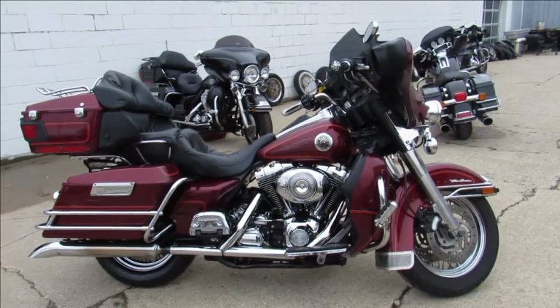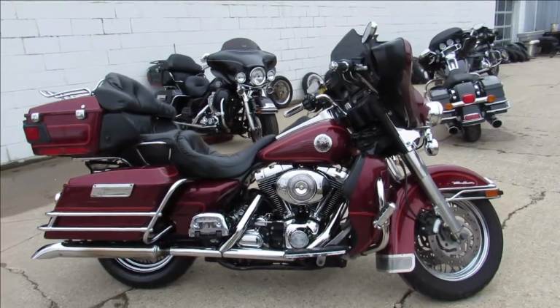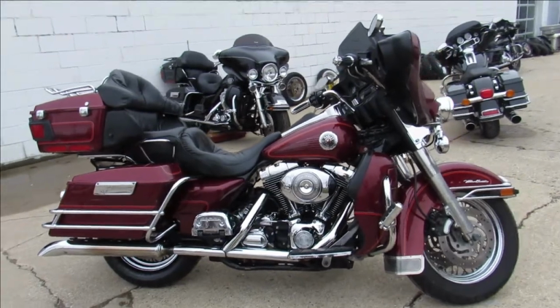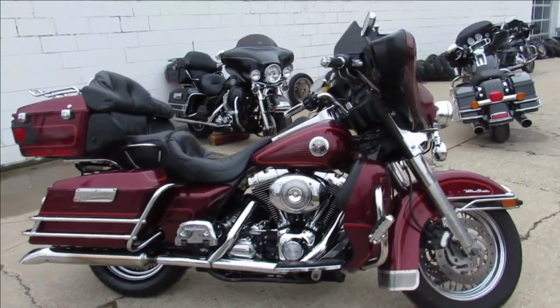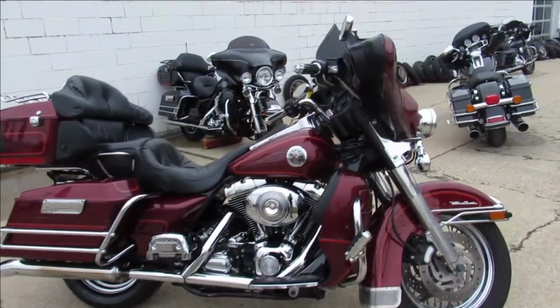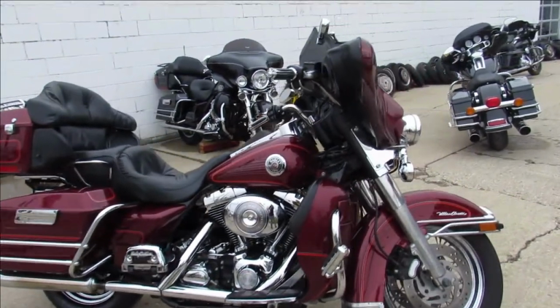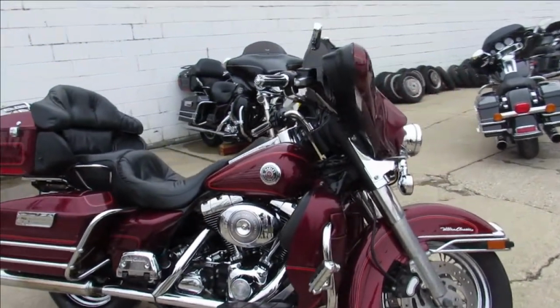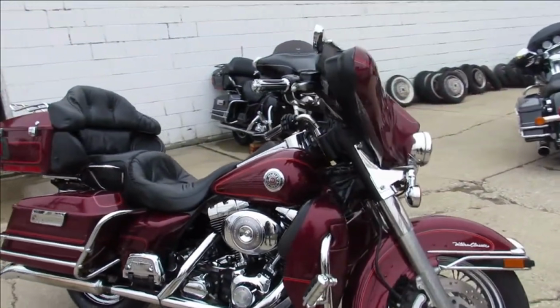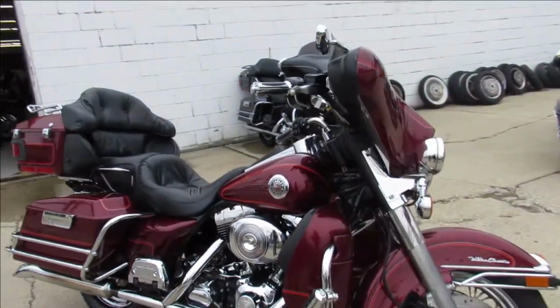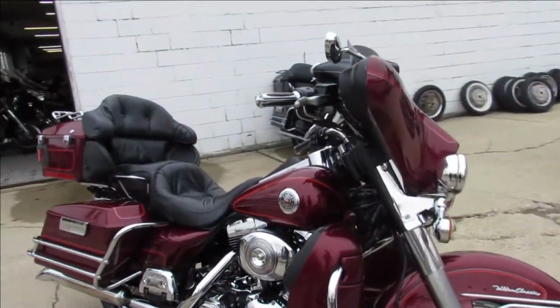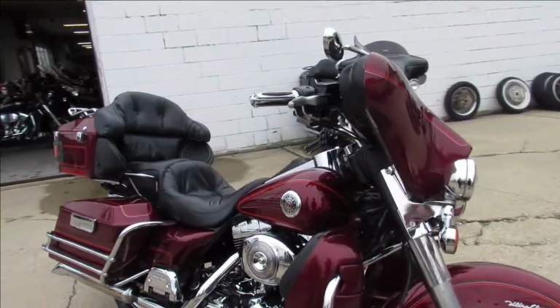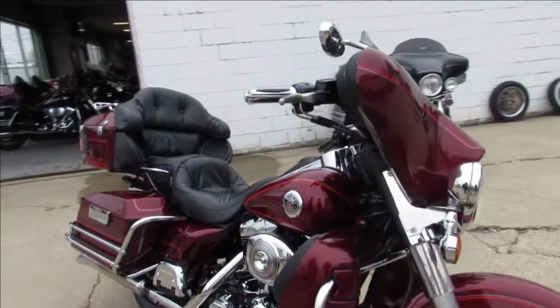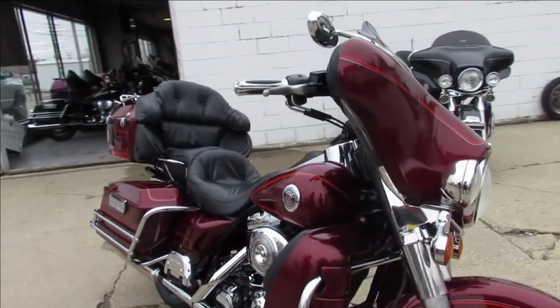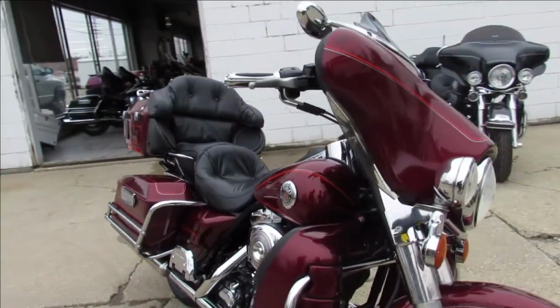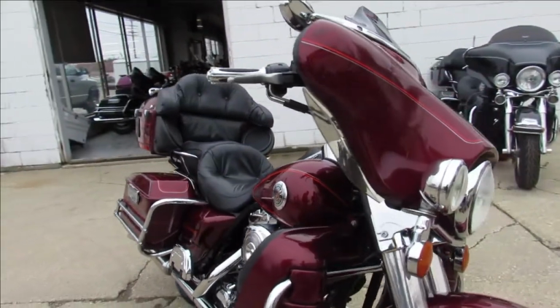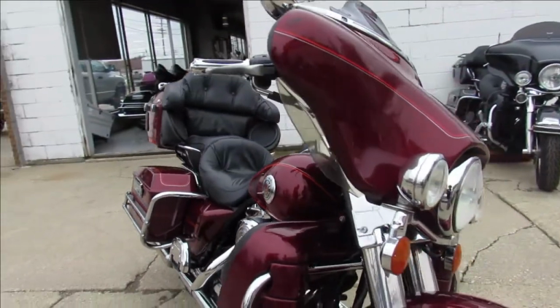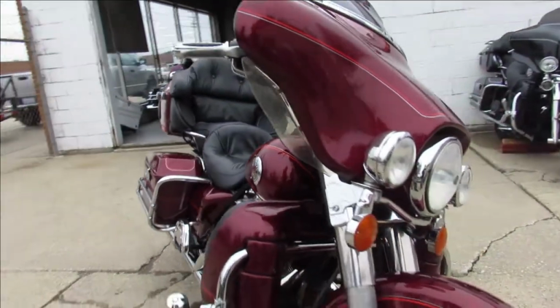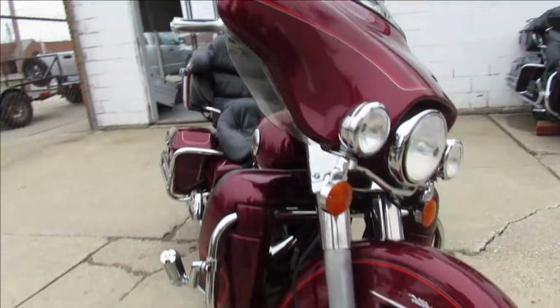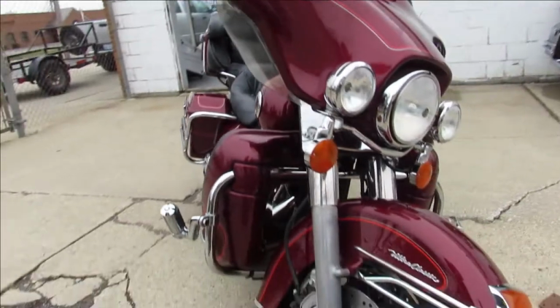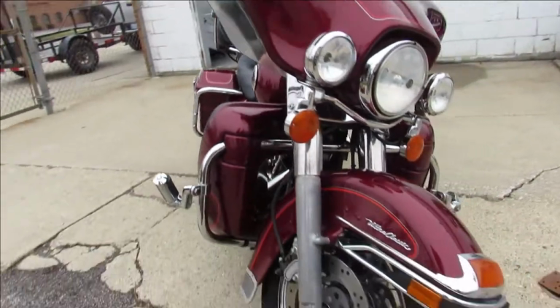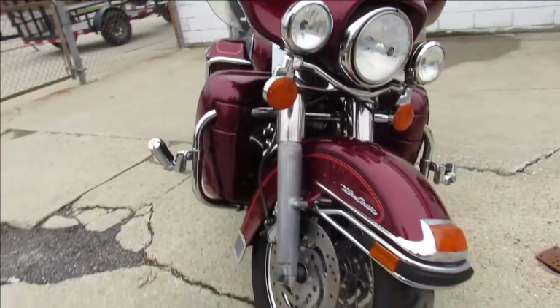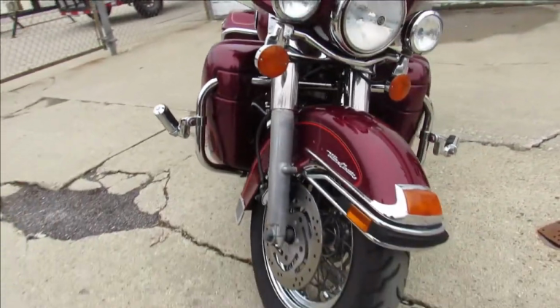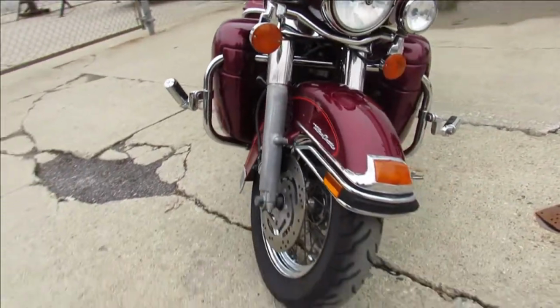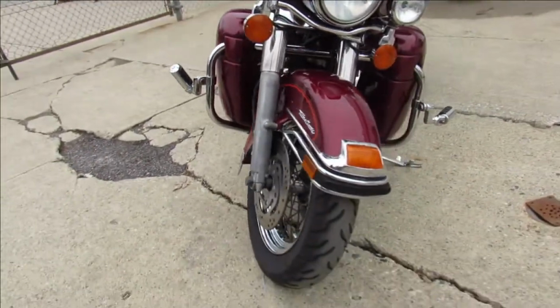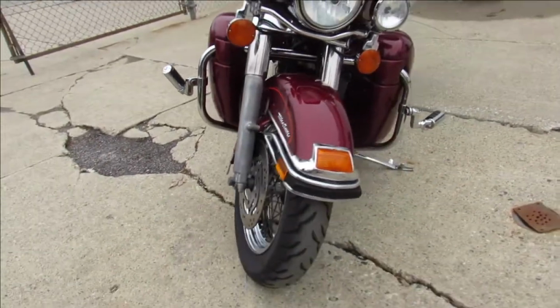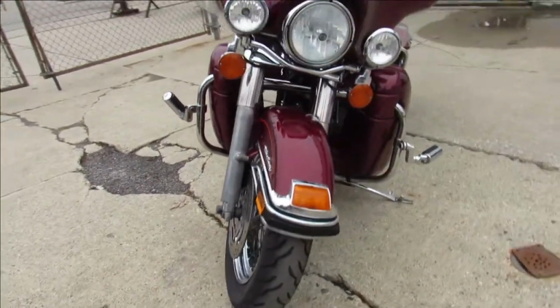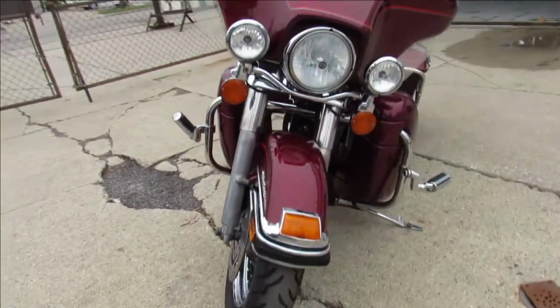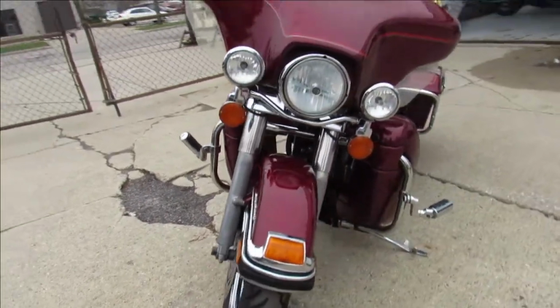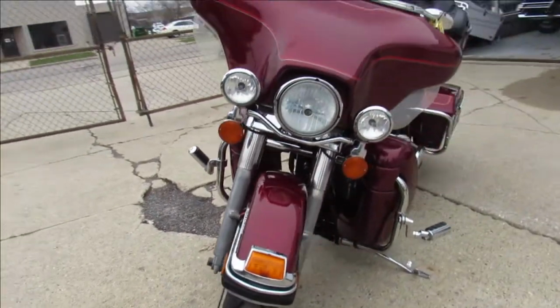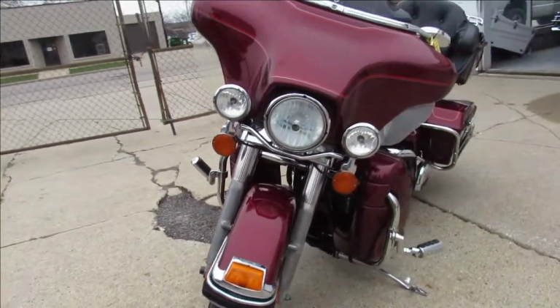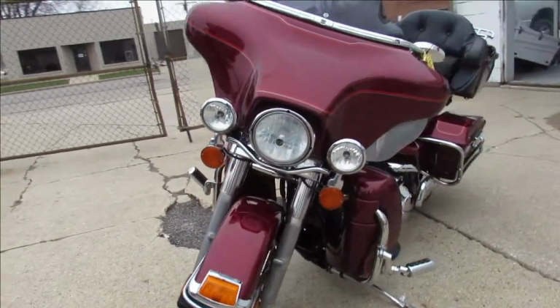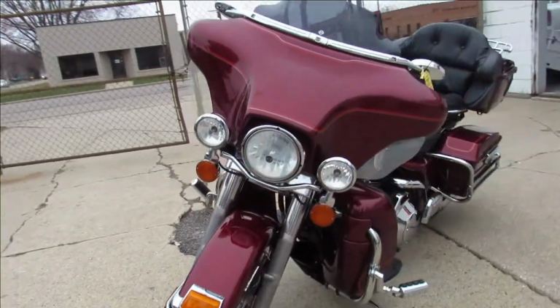Hey guys, it's used Harley-Davidson Headquarters here at Approval Powersports. Spring's out, Biden bucks are out, tax returns are in, so anybody looking for a bike, come get them while we still got a few of them.